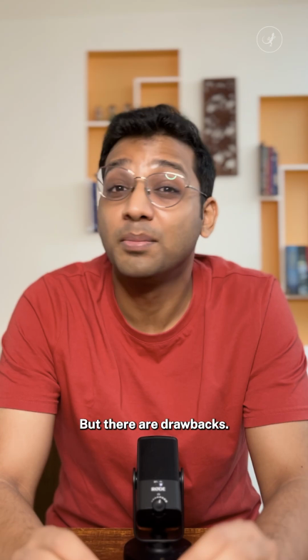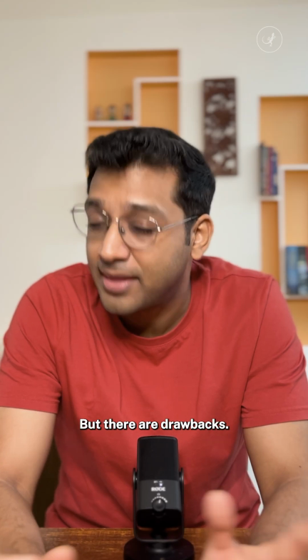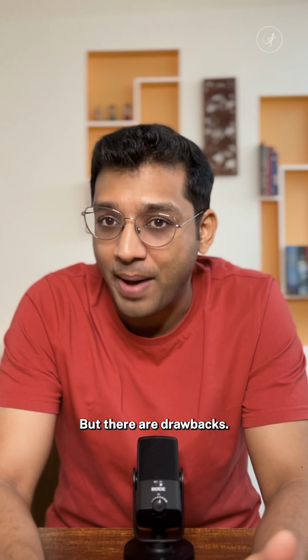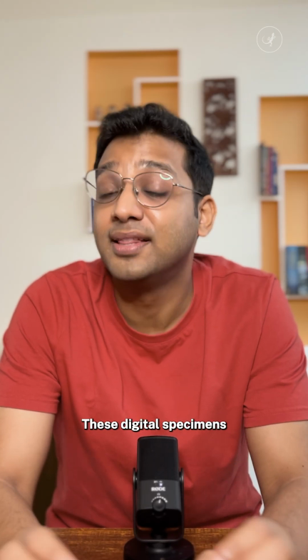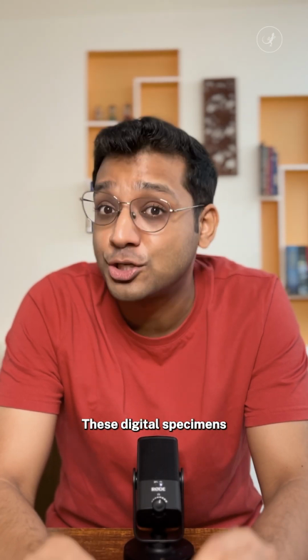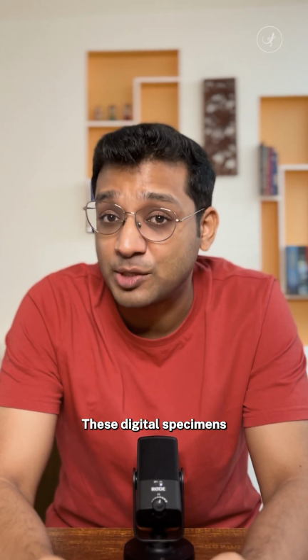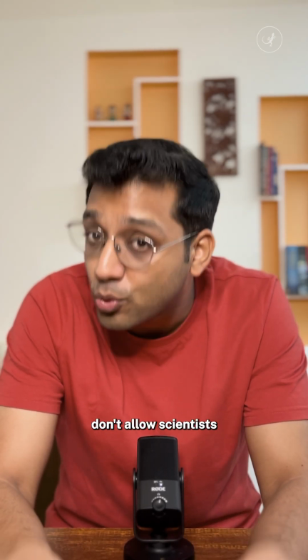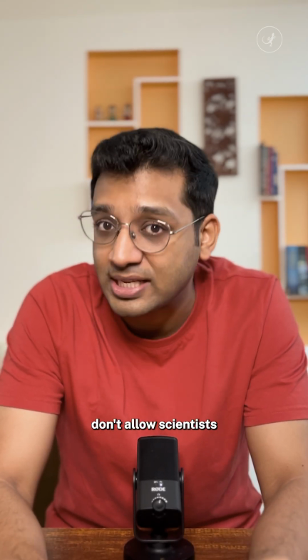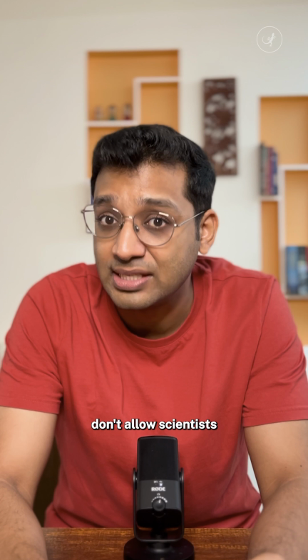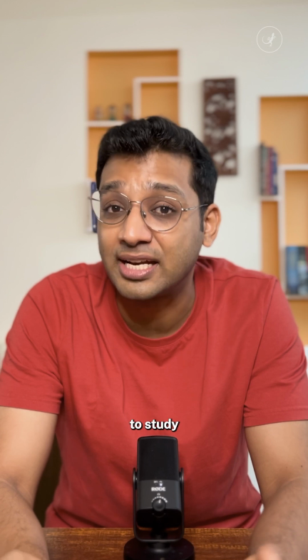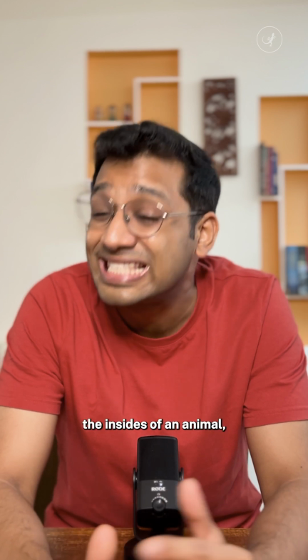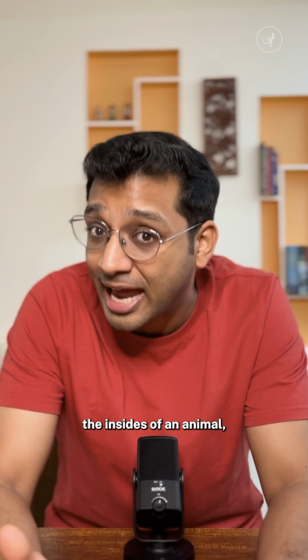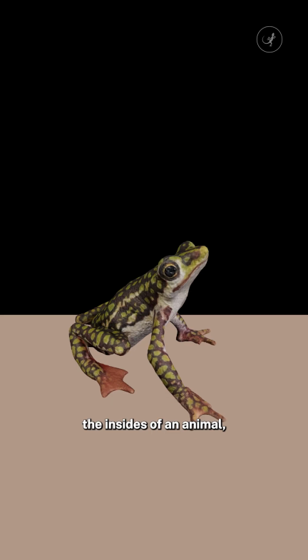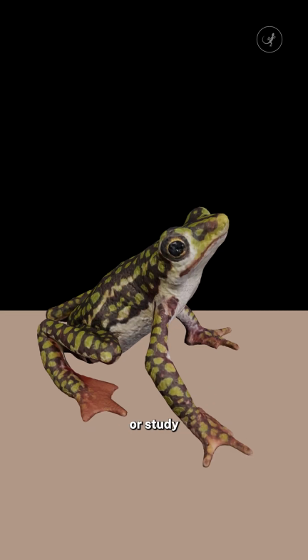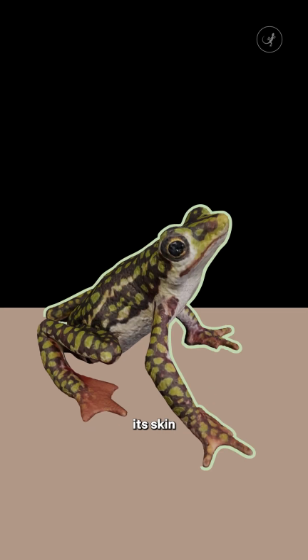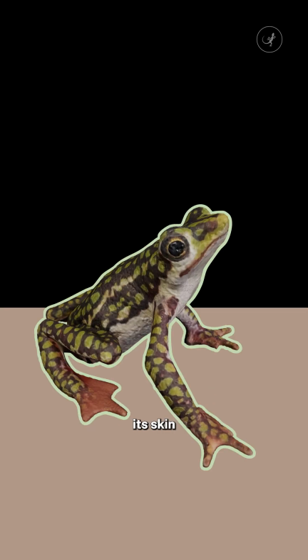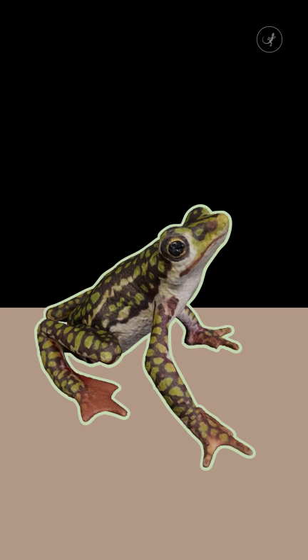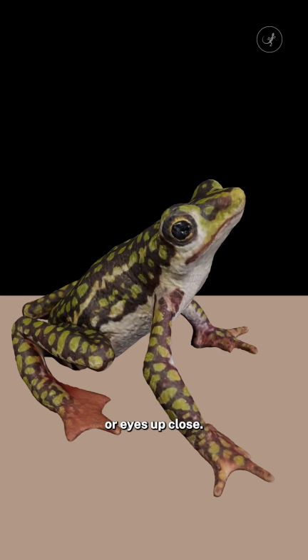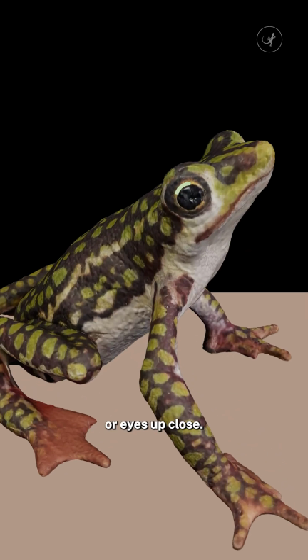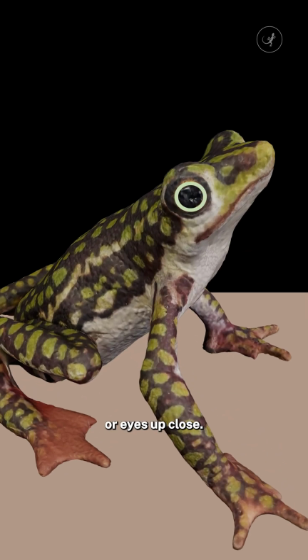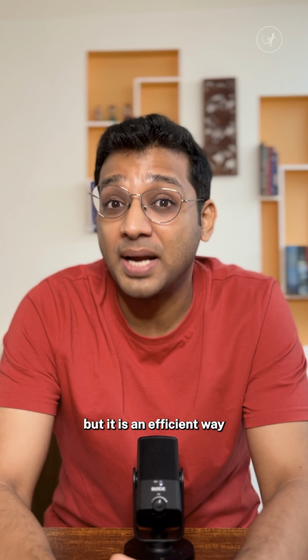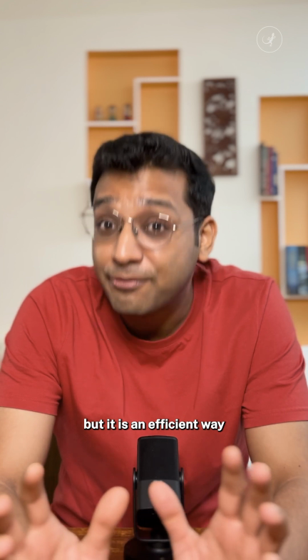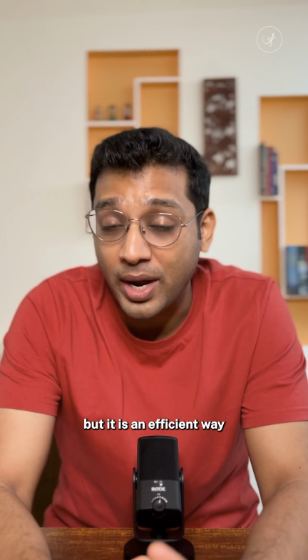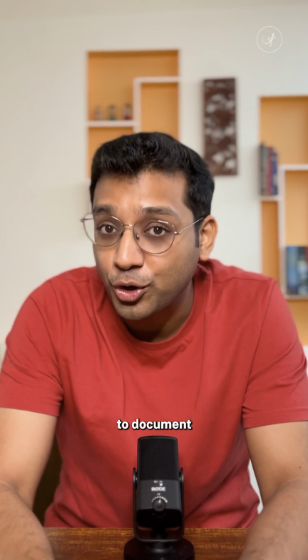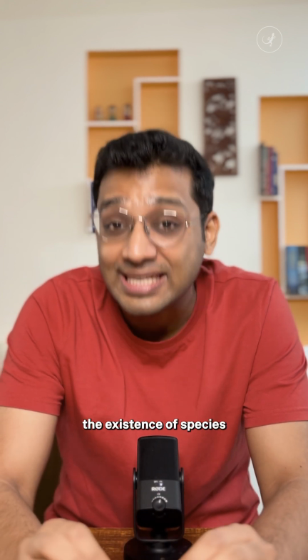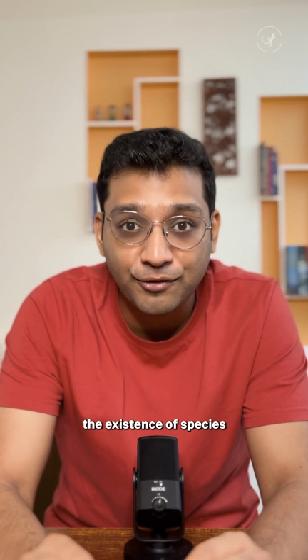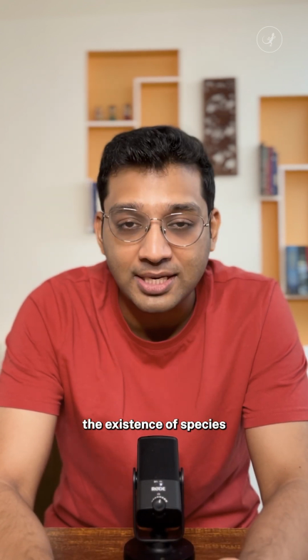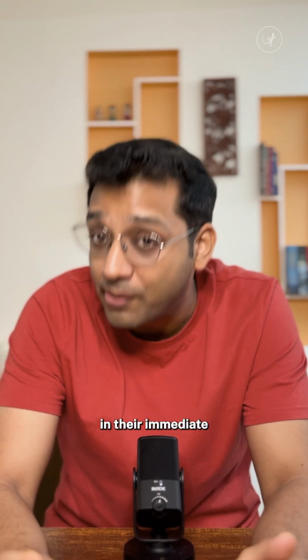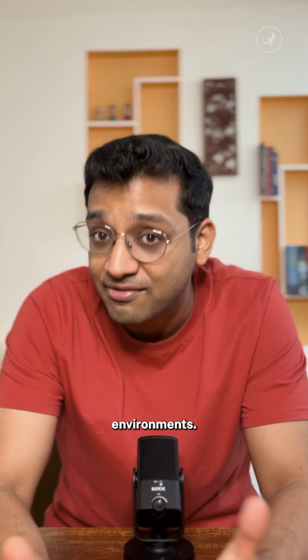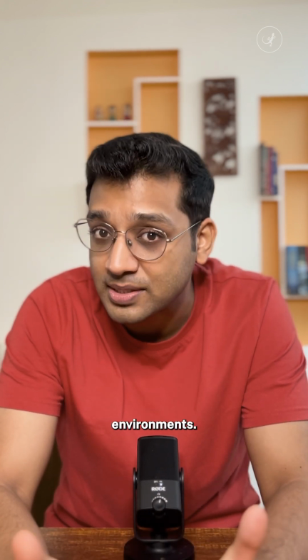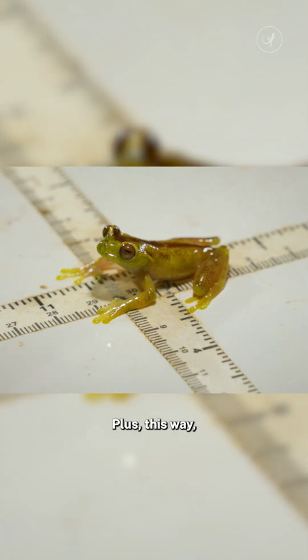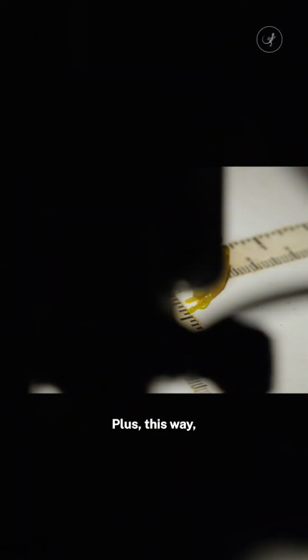But there are drawbacks. These digital specimens don't allow scientists to study the insides of an animal, or study its skin or eyes up close. But it is an efficient way to document the existence of species in their immediate environments.